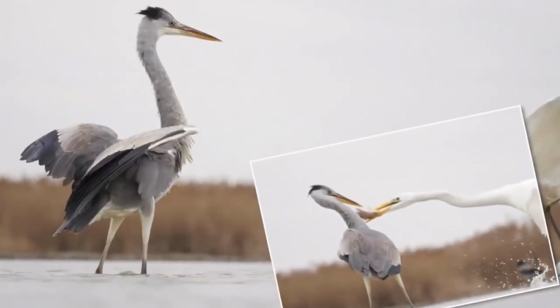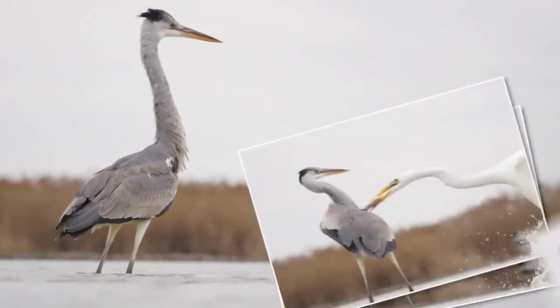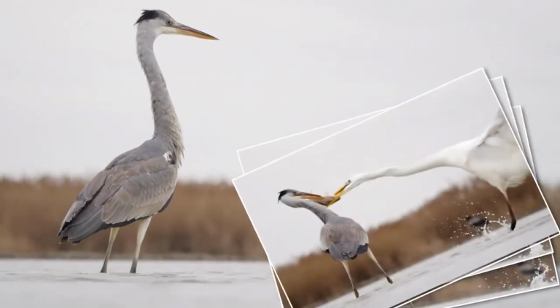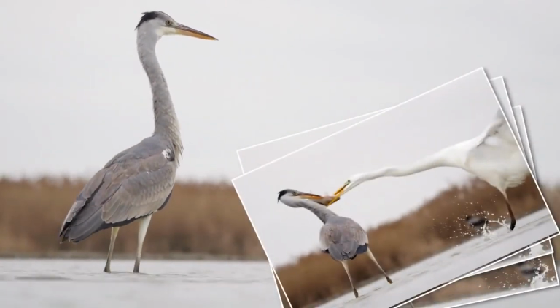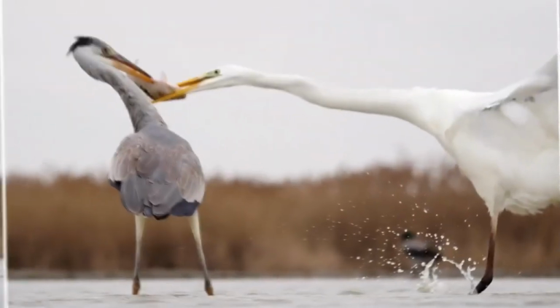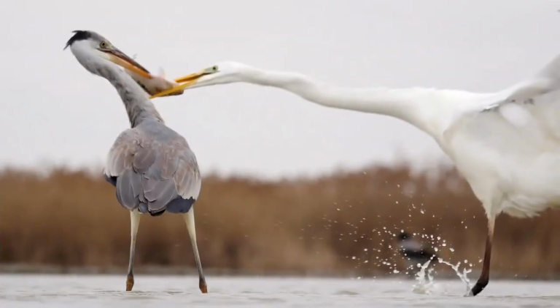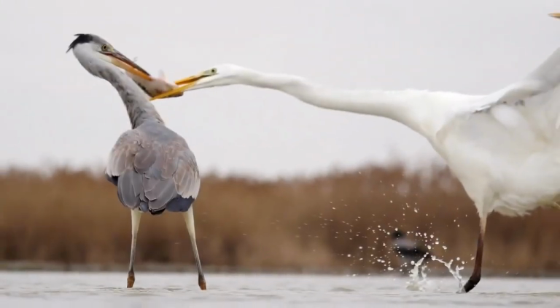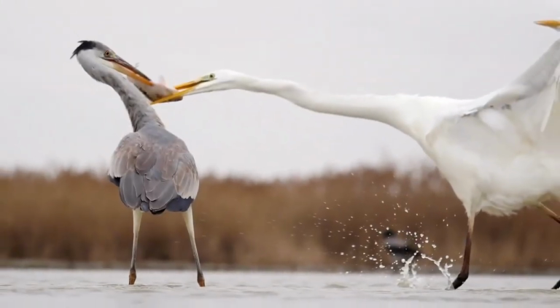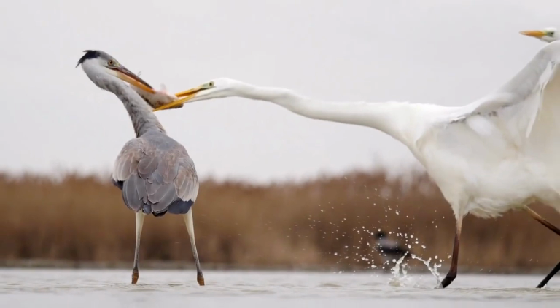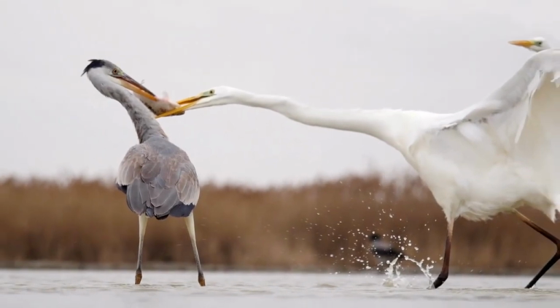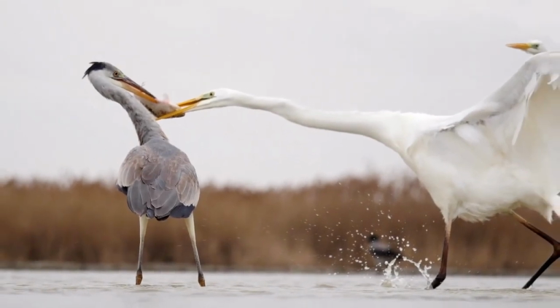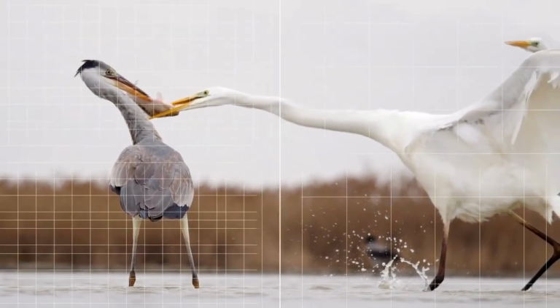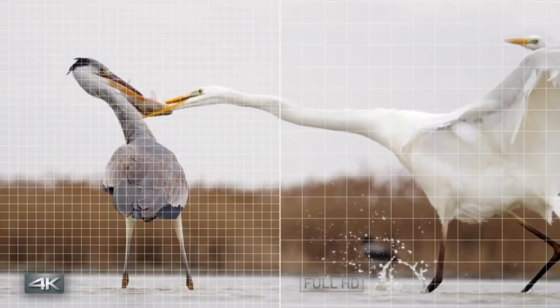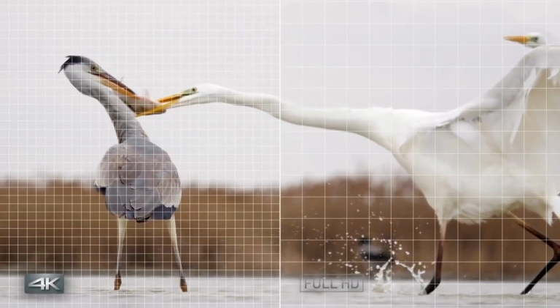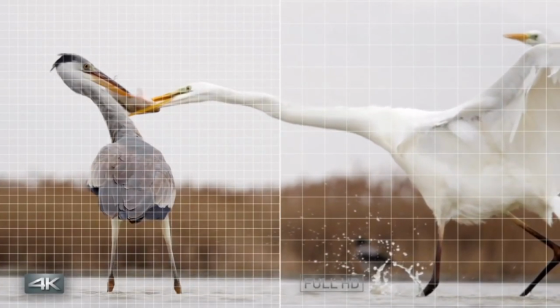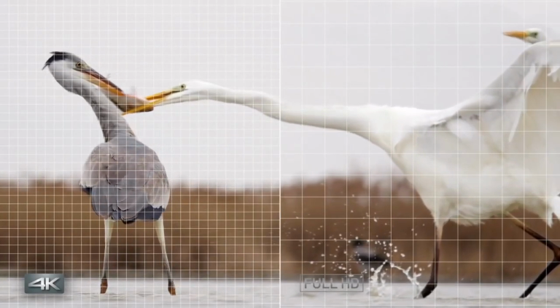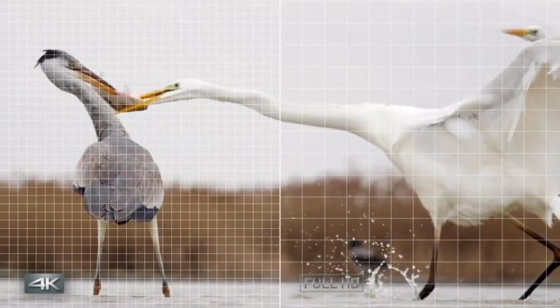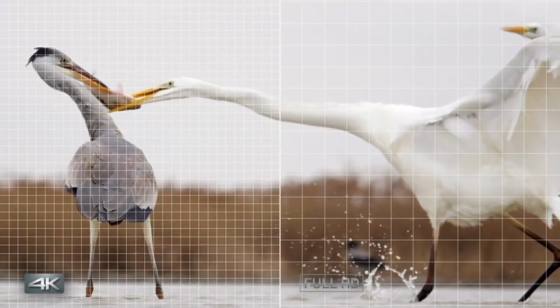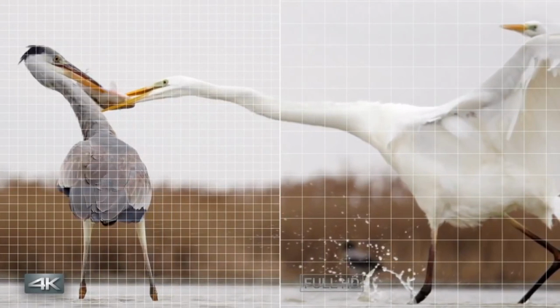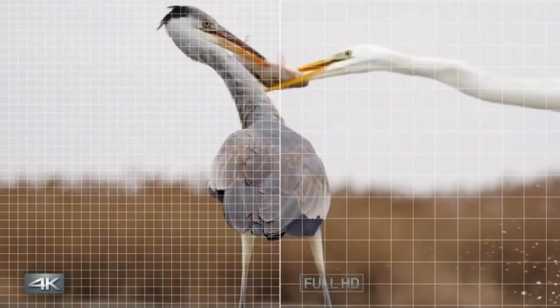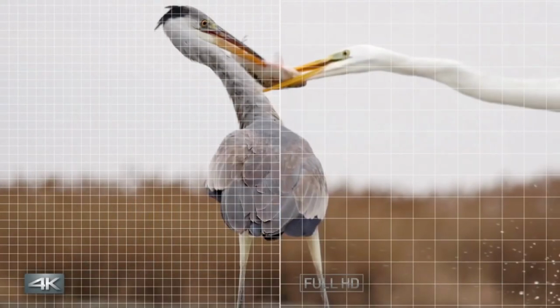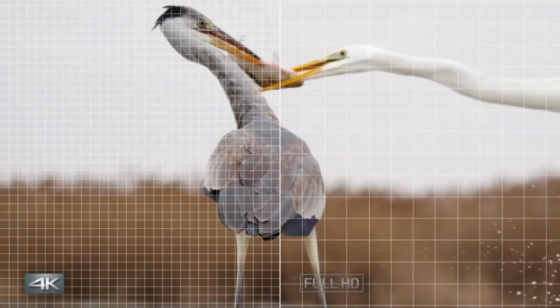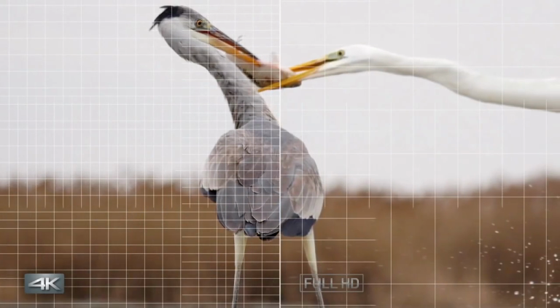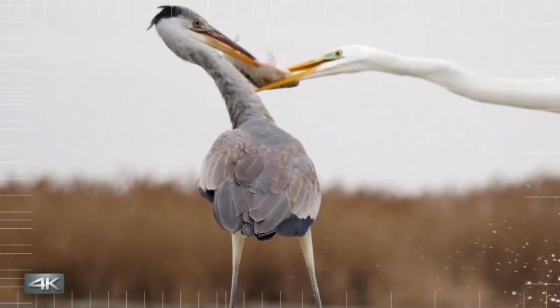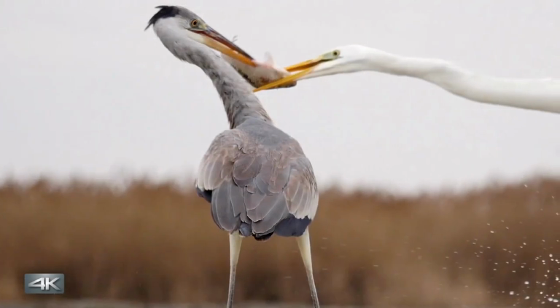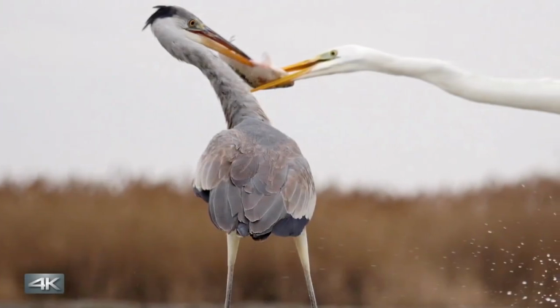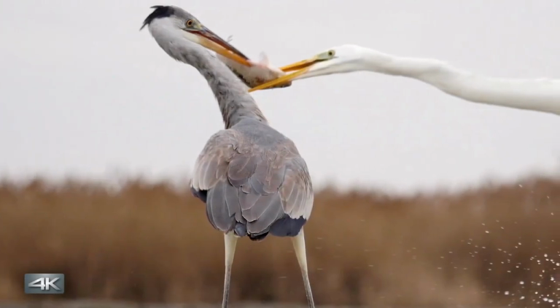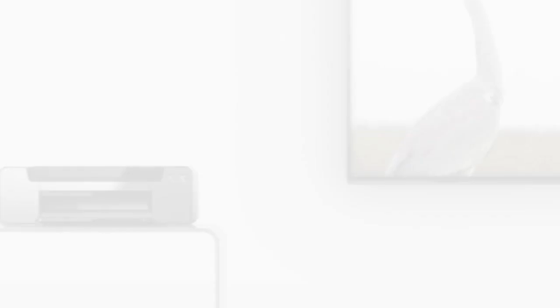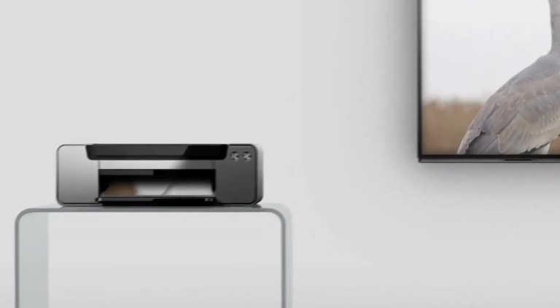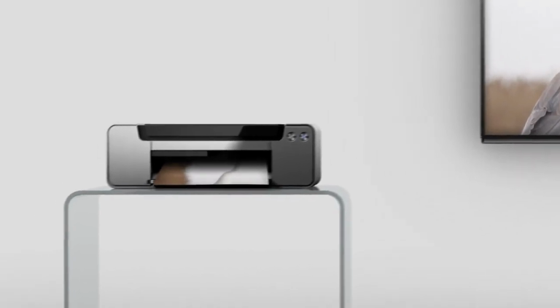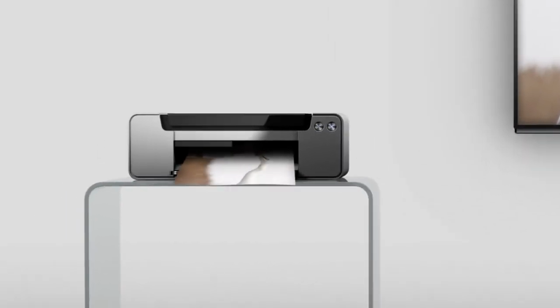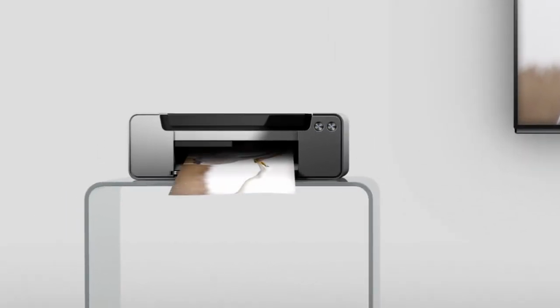Taking high-res images from 4K video means you can easily find those magical moments that are so hard to capture with traditional photography. HD images often lack definition when extracted, but because 4K has four times the resolution, images are sharper and support a print size of A3.